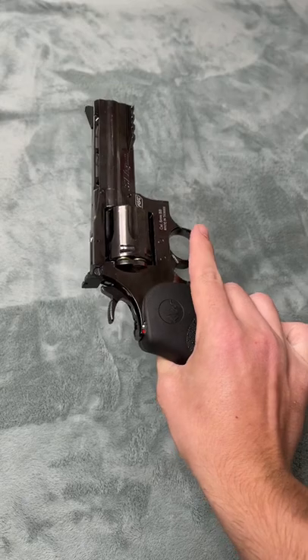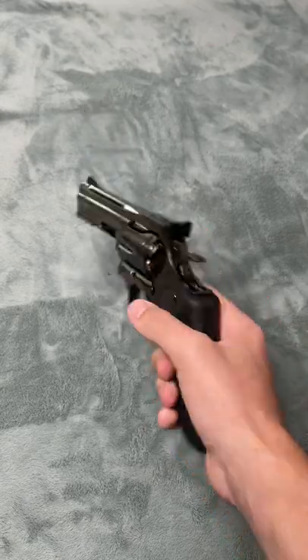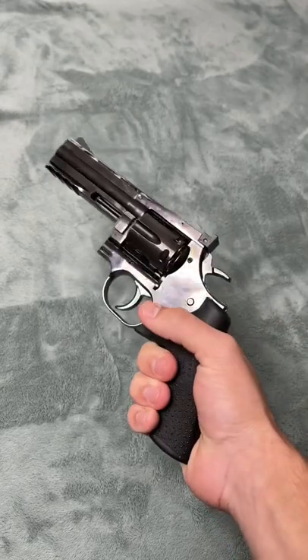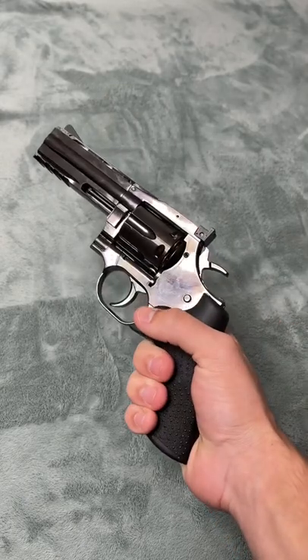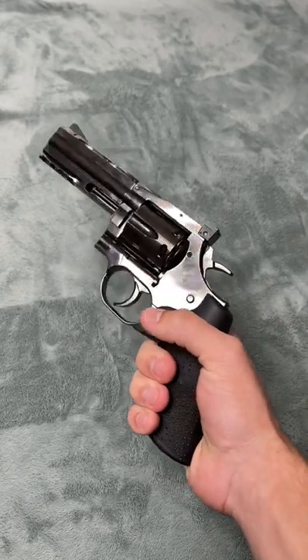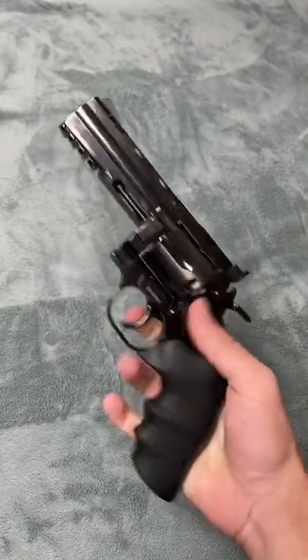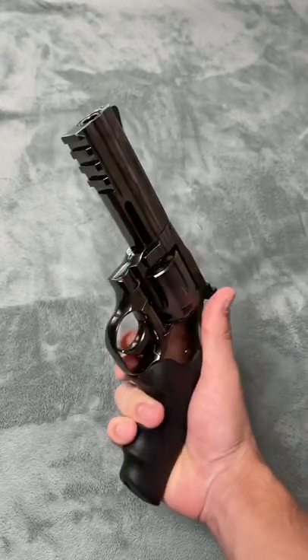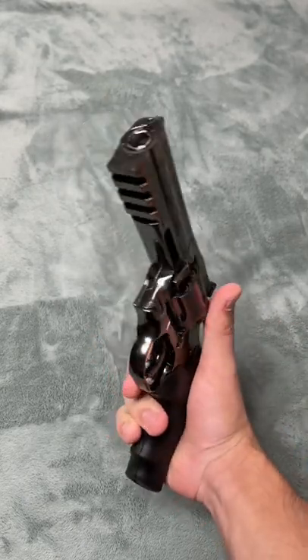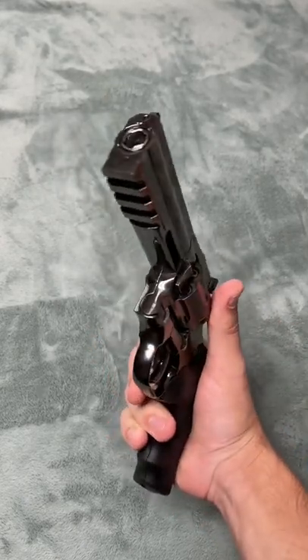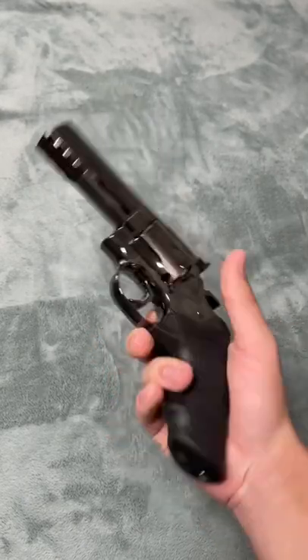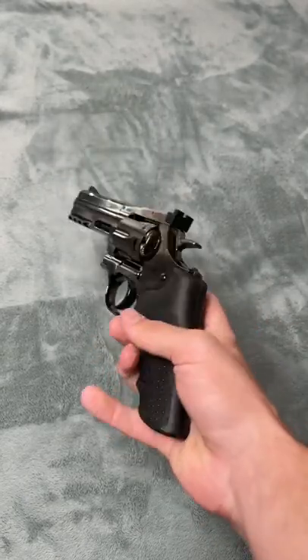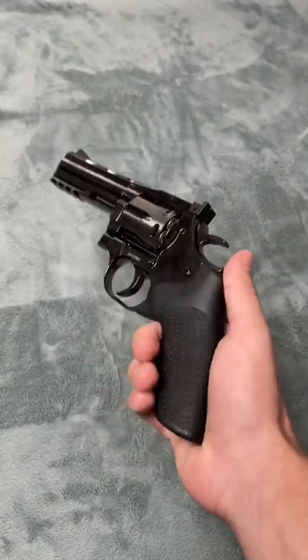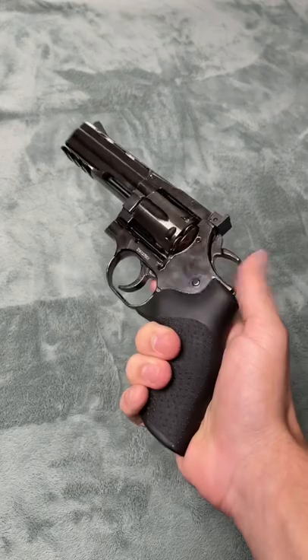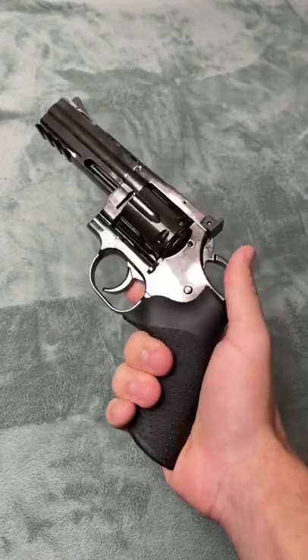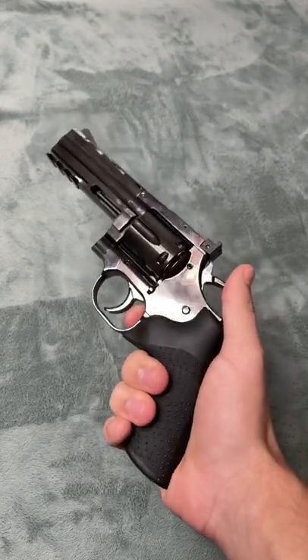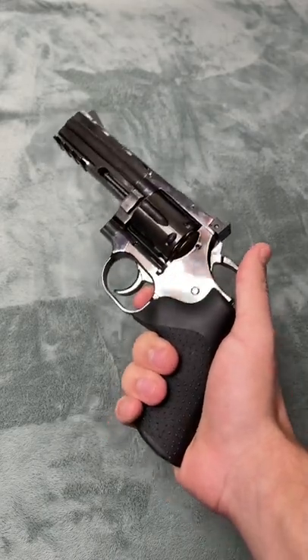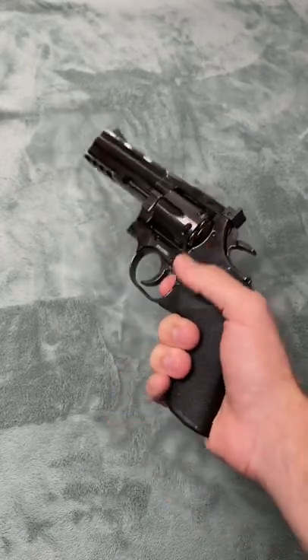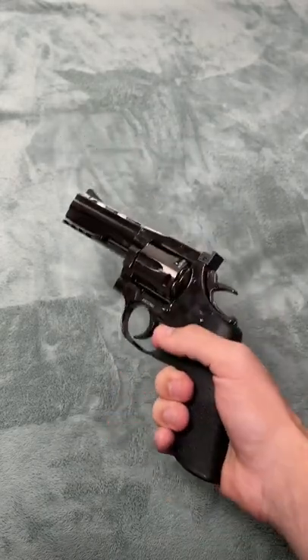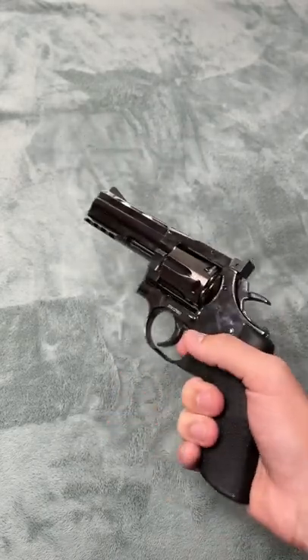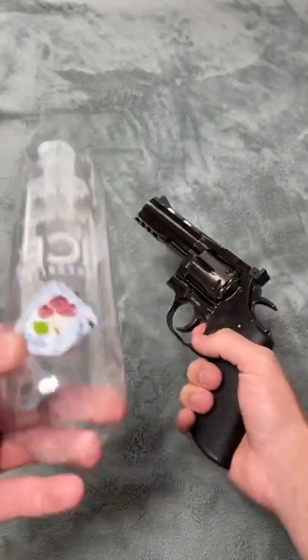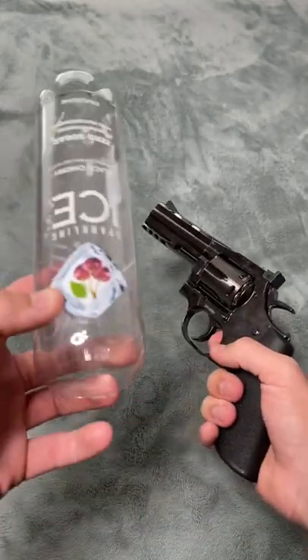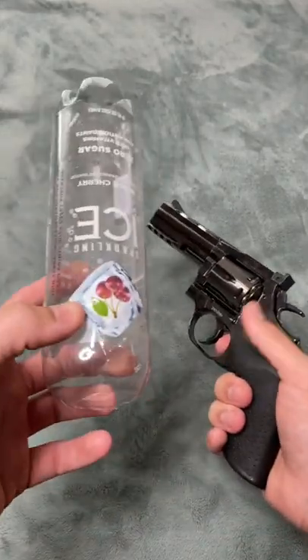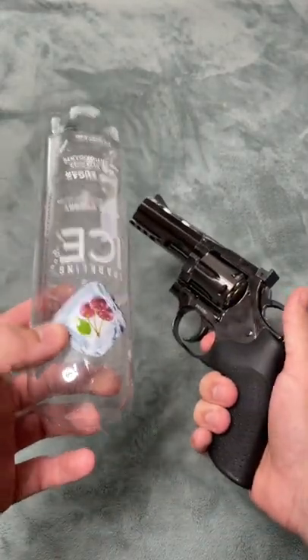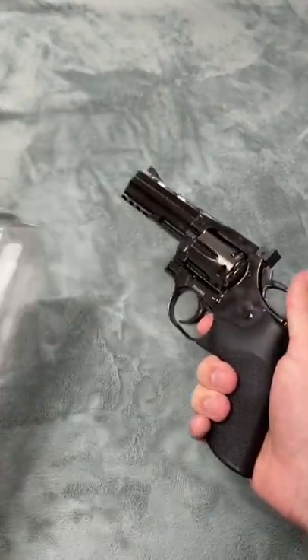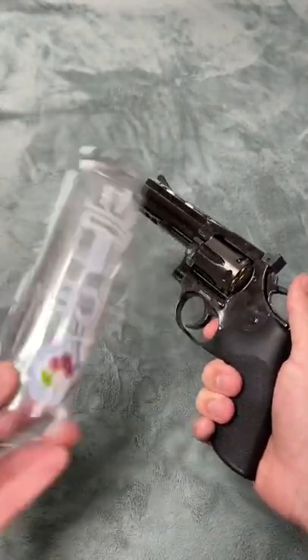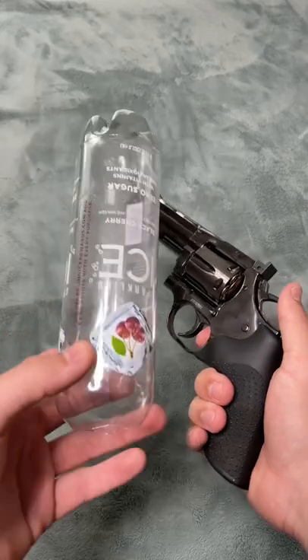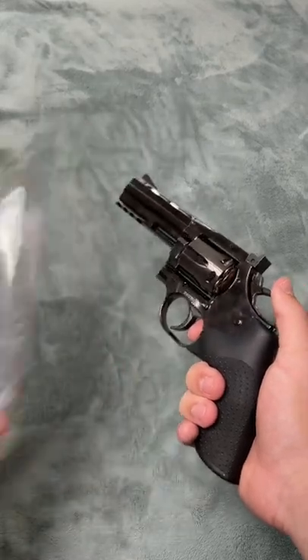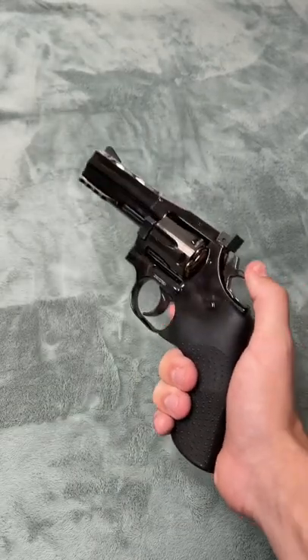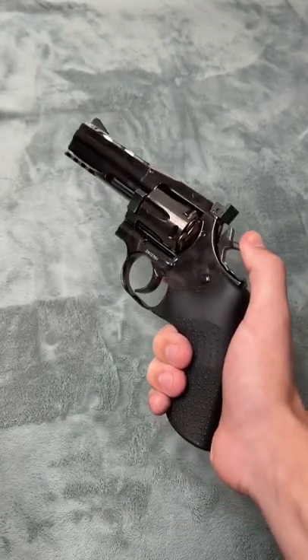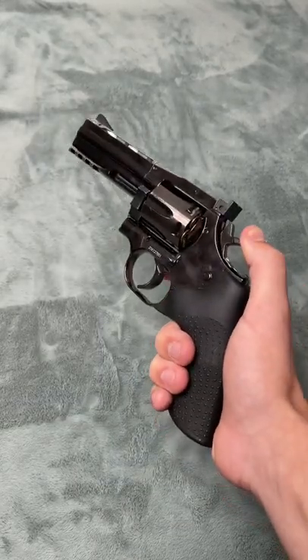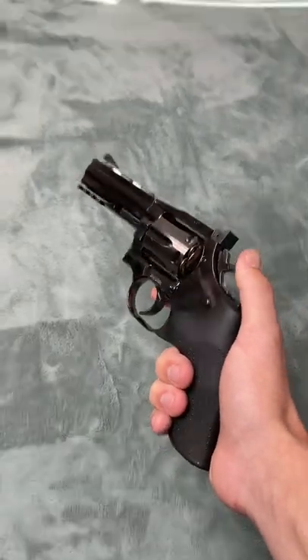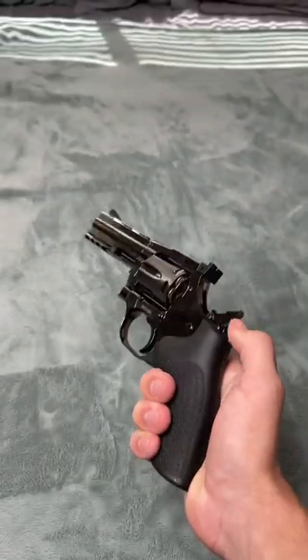I've encountered a problem guys. There is no threaded barrel on my revolver and it's very loud, so I need a suppressor. So I got this bottle here and we're gonna test if it actually helps at all. This thing's pretty loud, I'll show you guys.